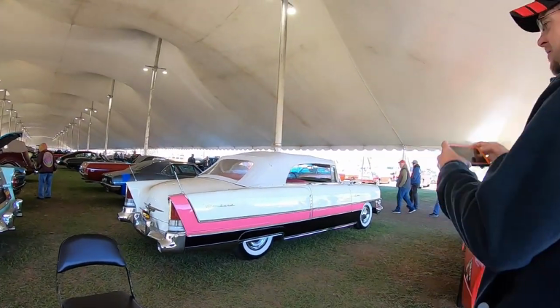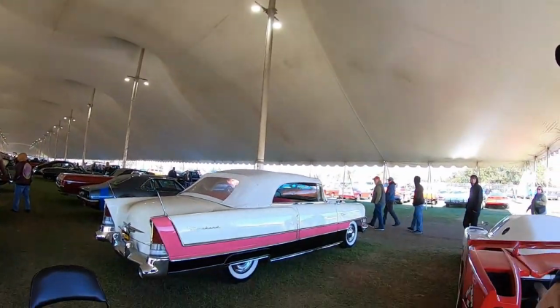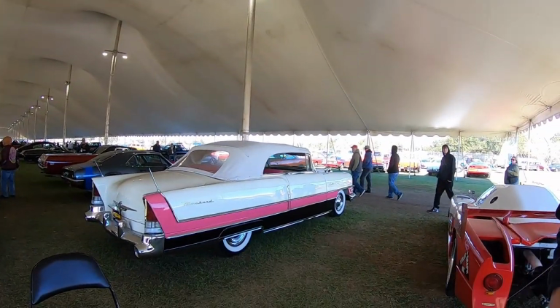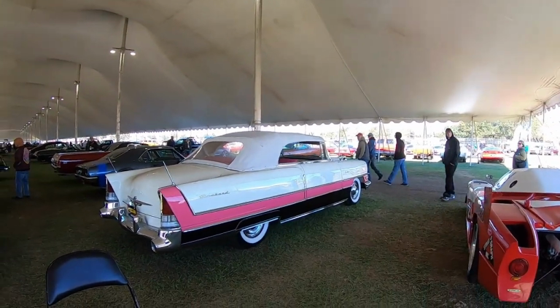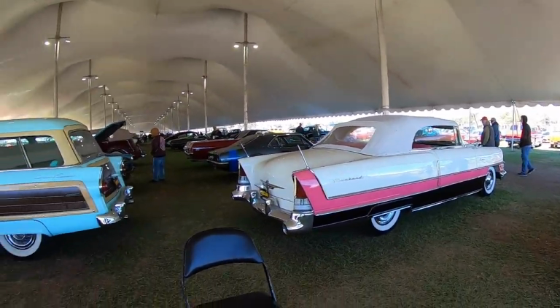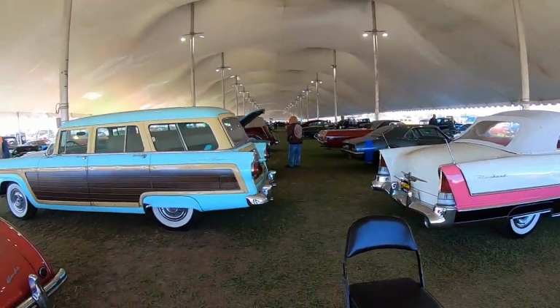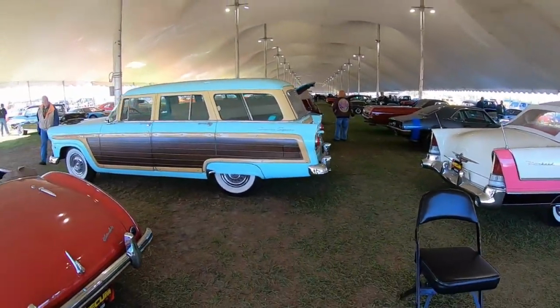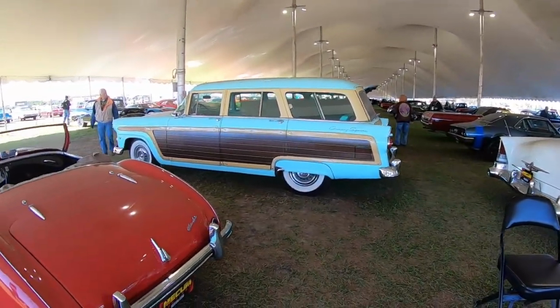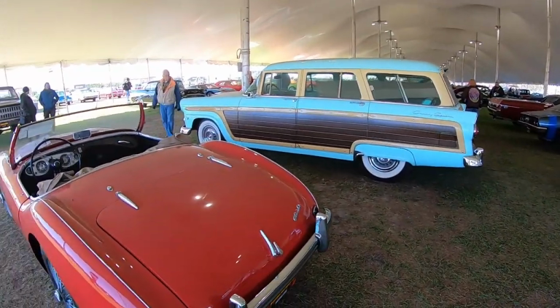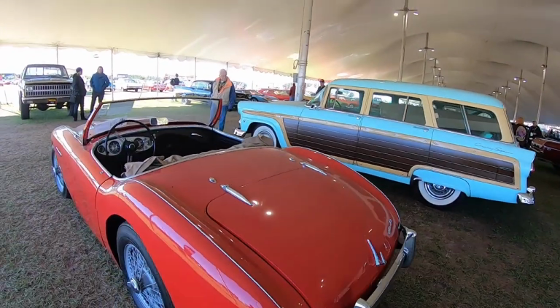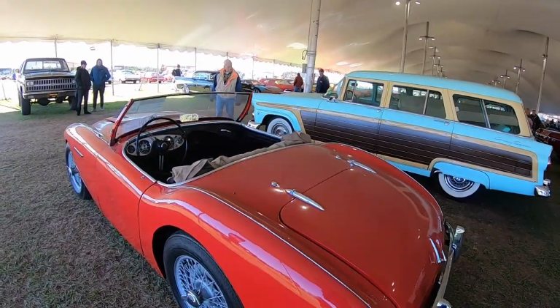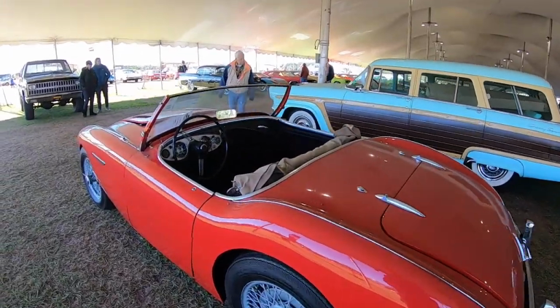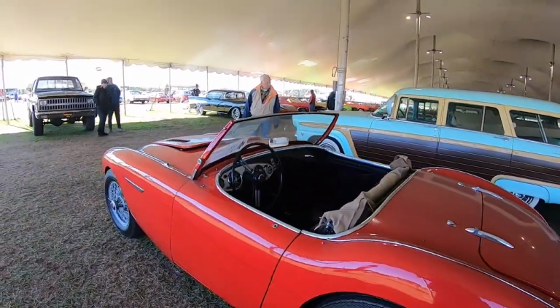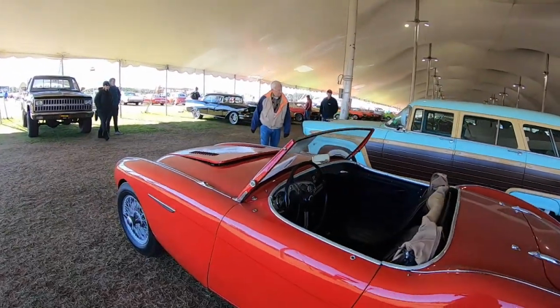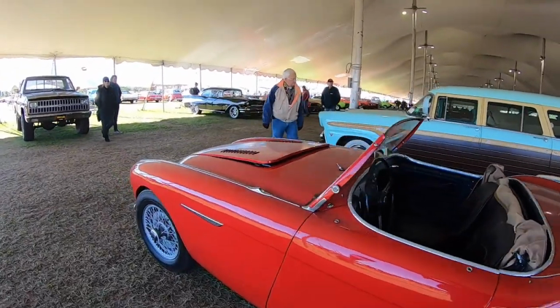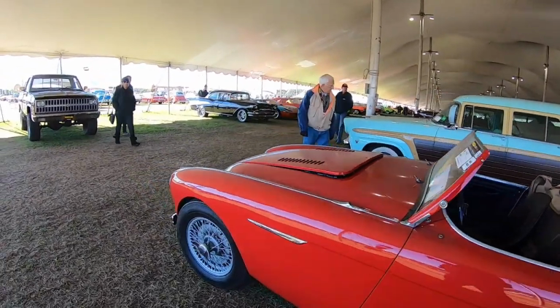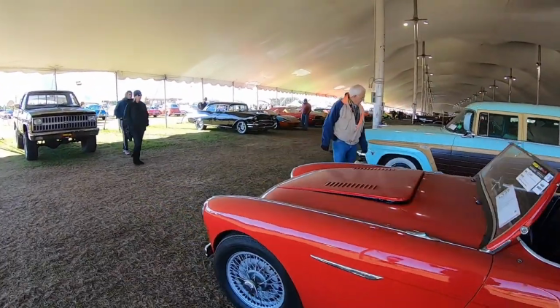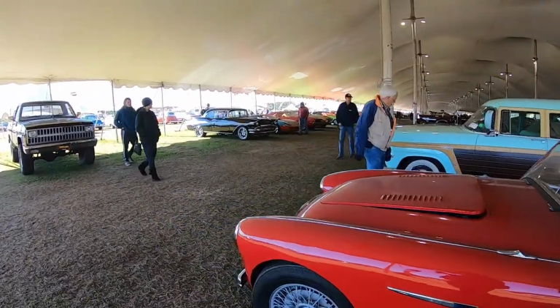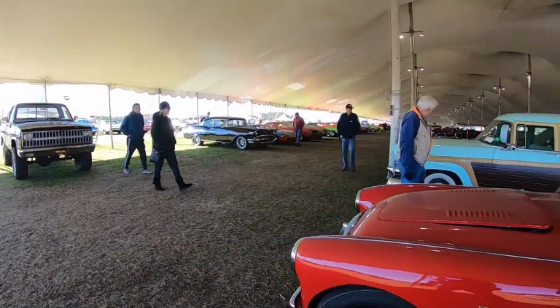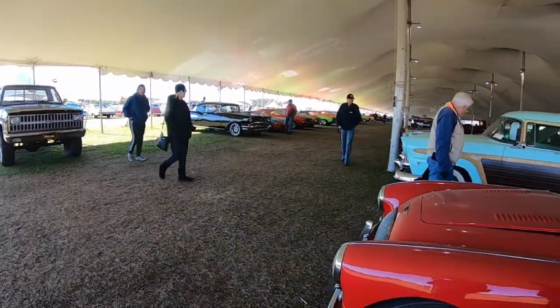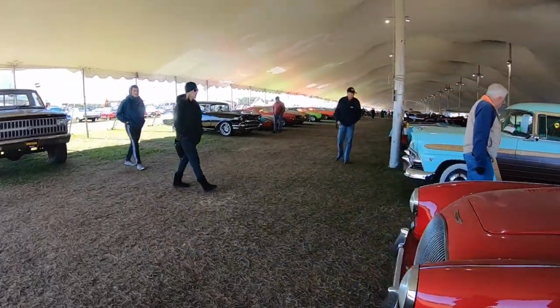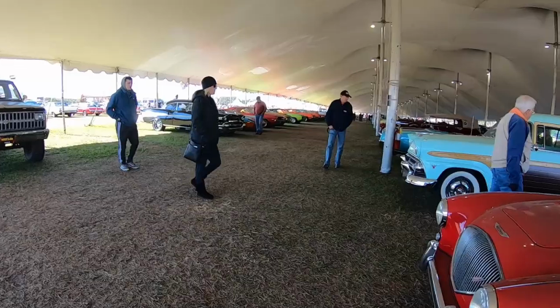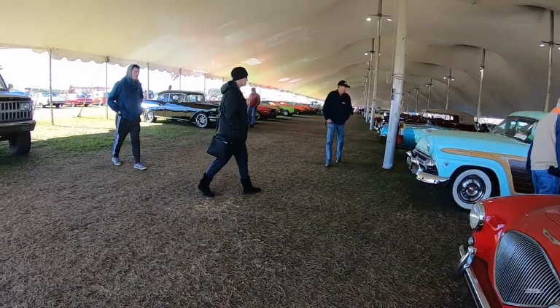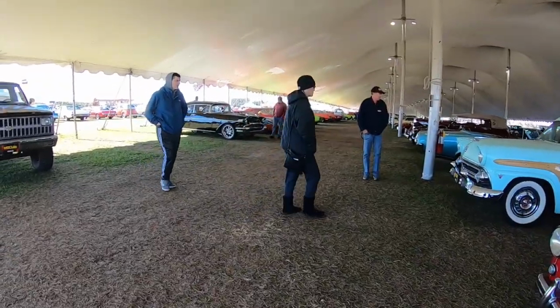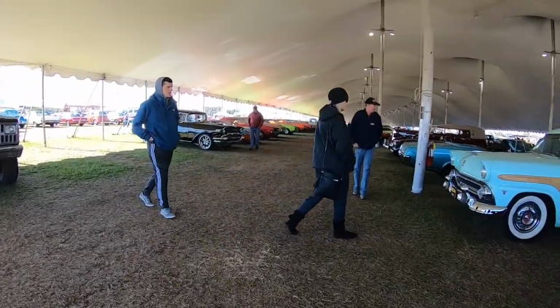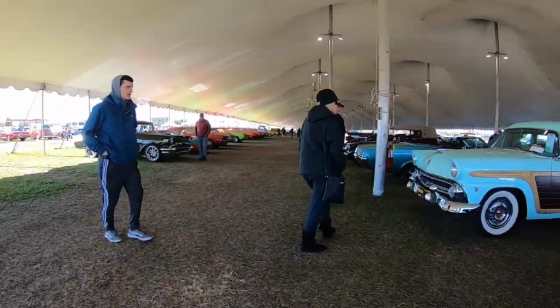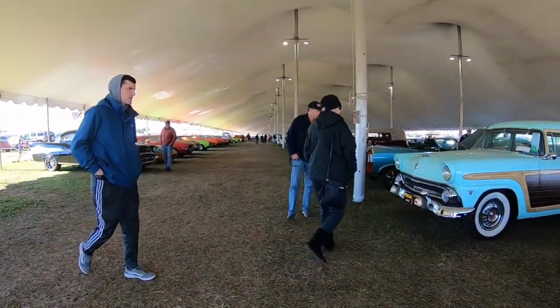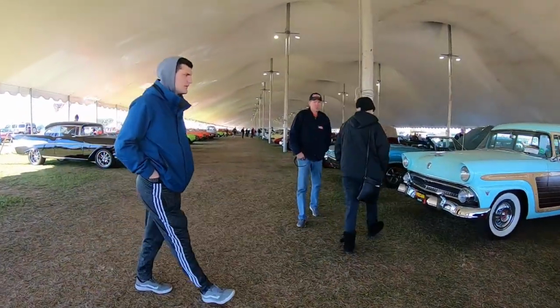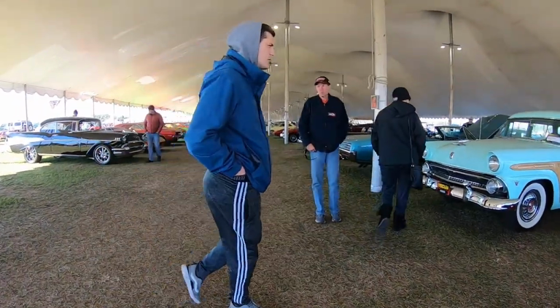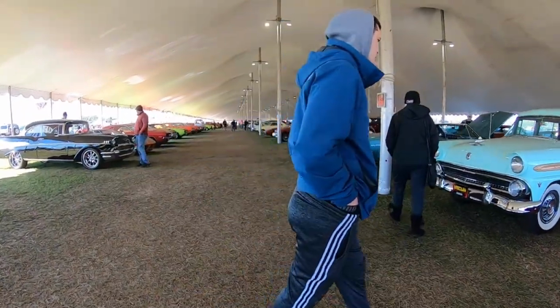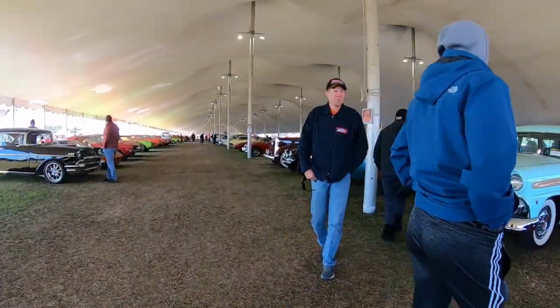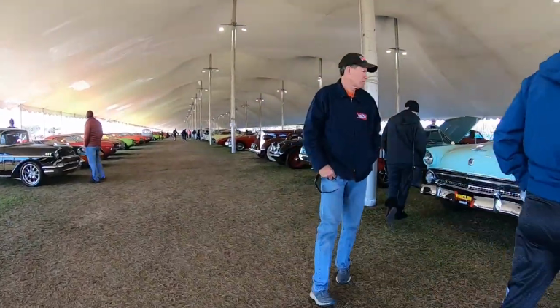Yeah, that's a beautiful car there. Ooh, Golf GT — that one's been in a barn somewhere. Got a nice Ford.